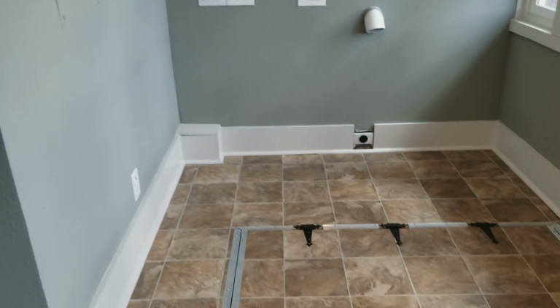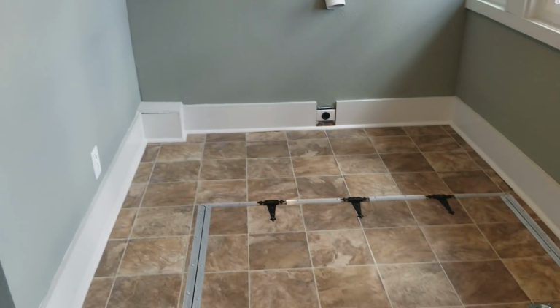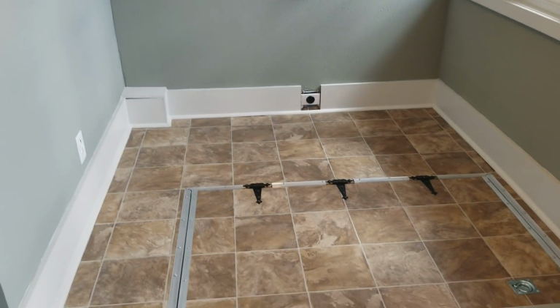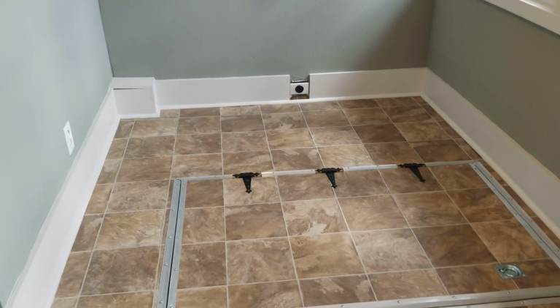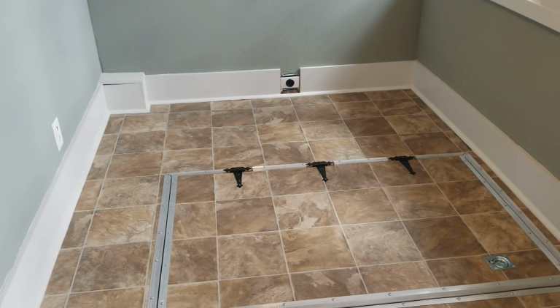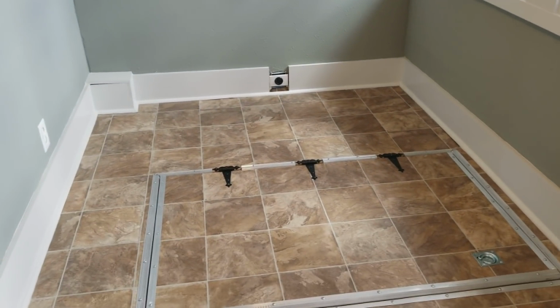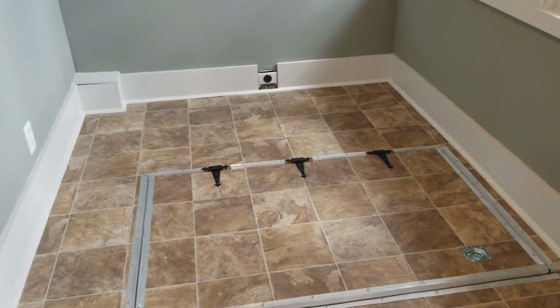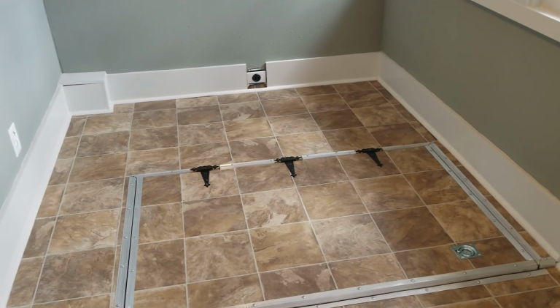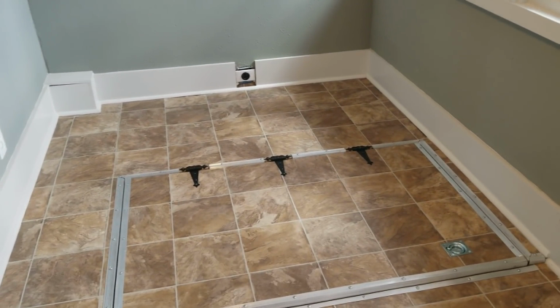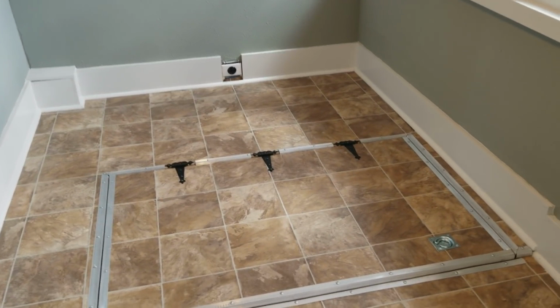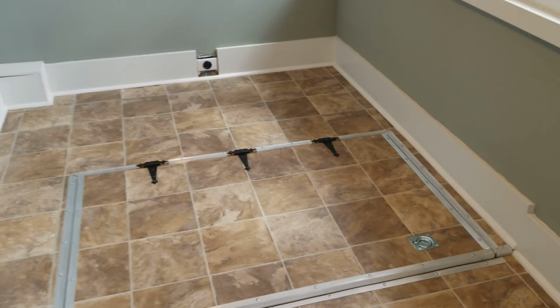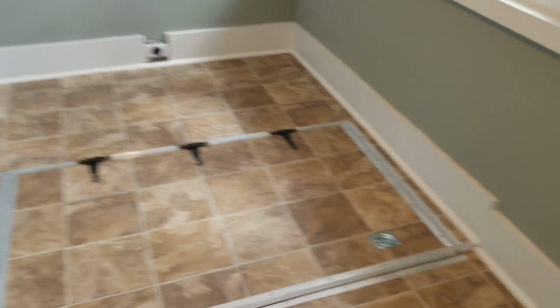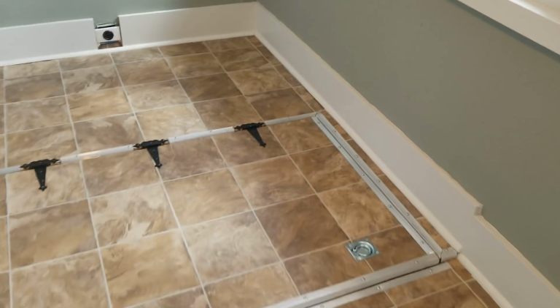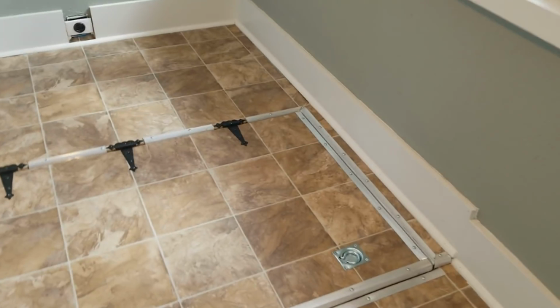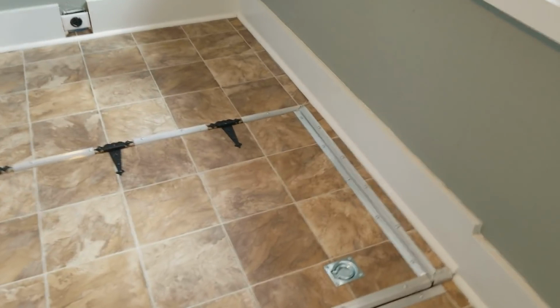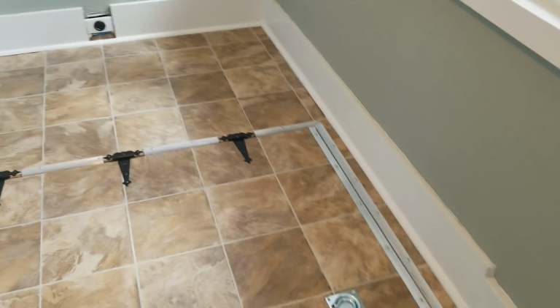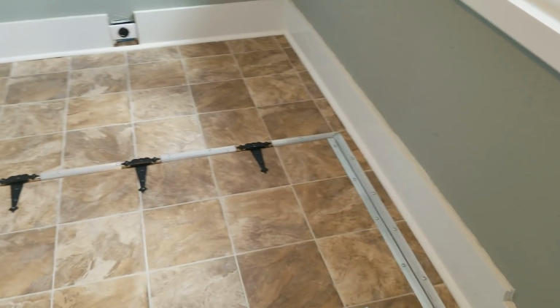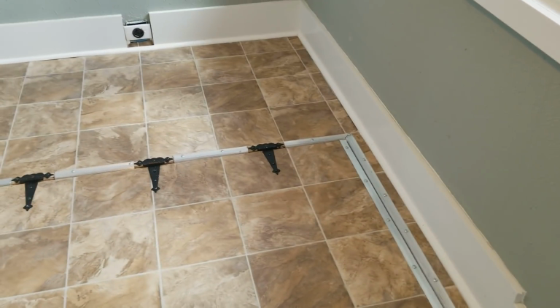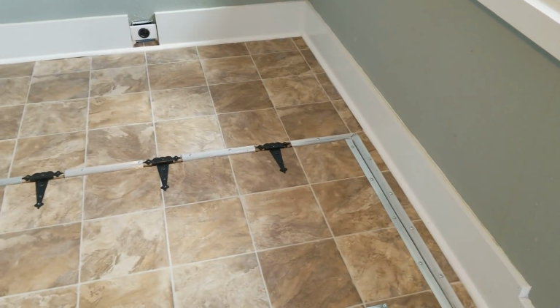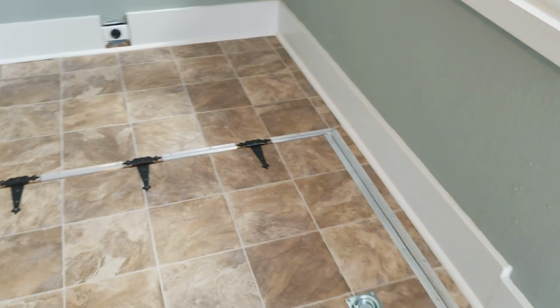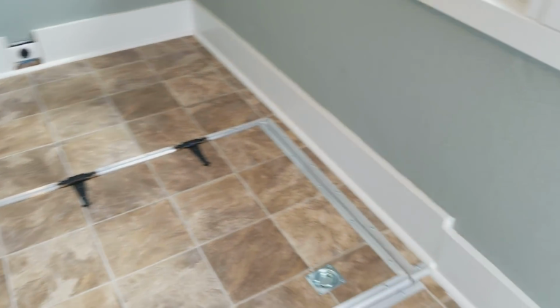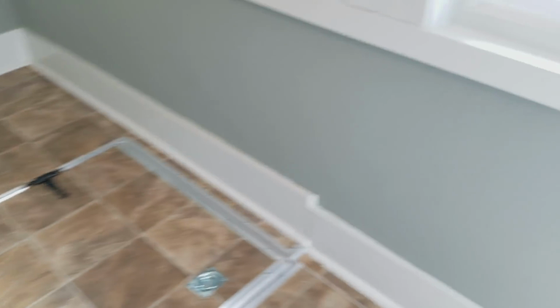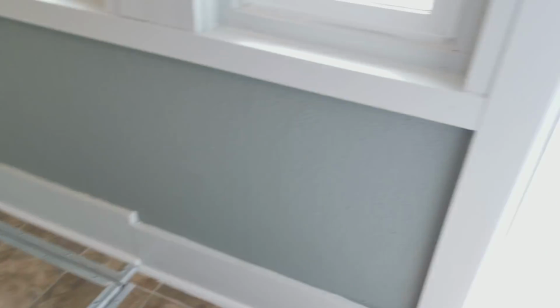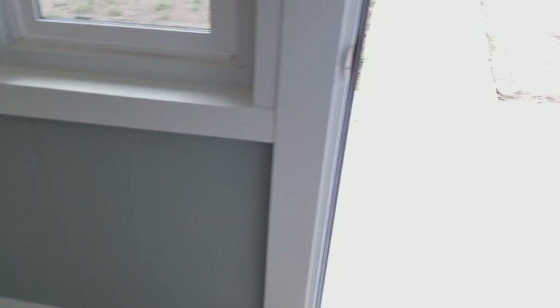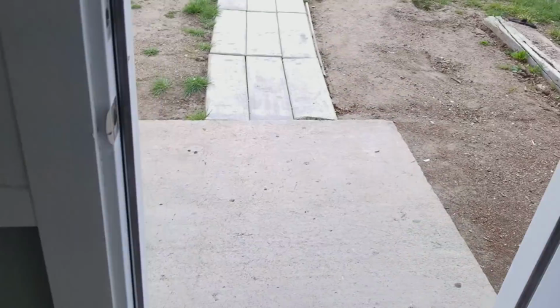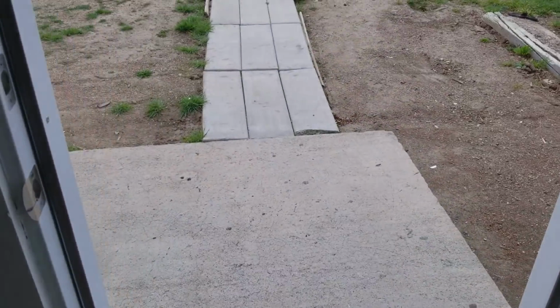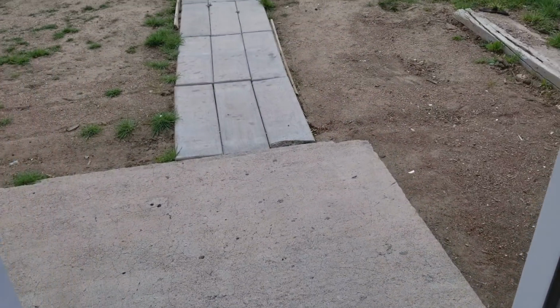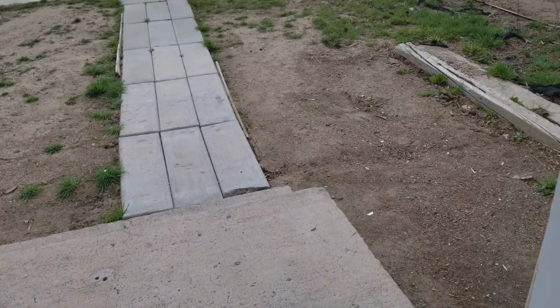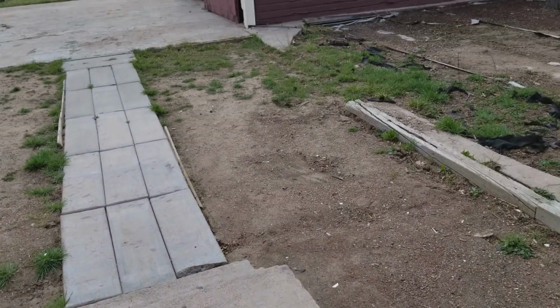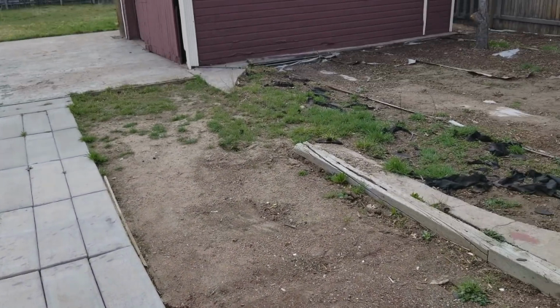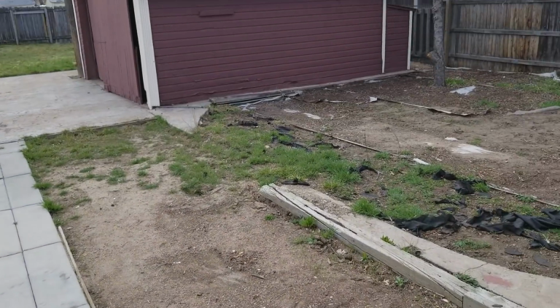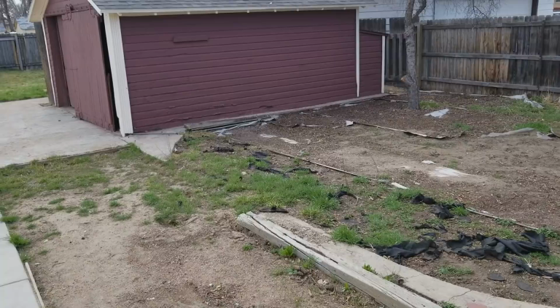Down there is the cellar — not much down there, one little room with the furnace and hot water heater. And then we have the backyard.